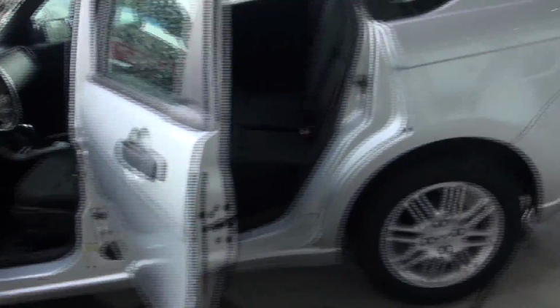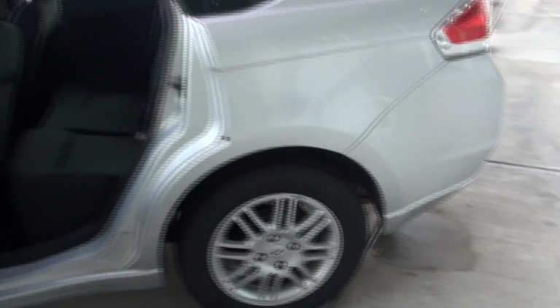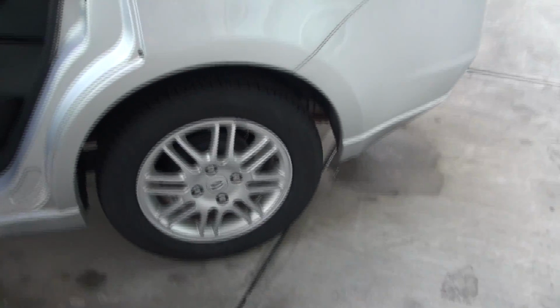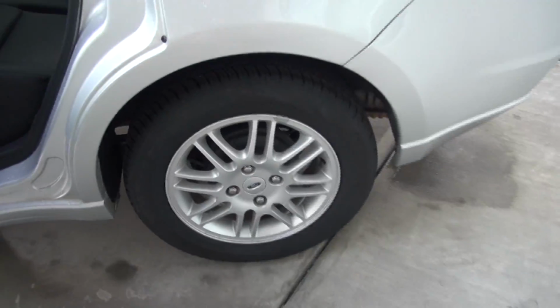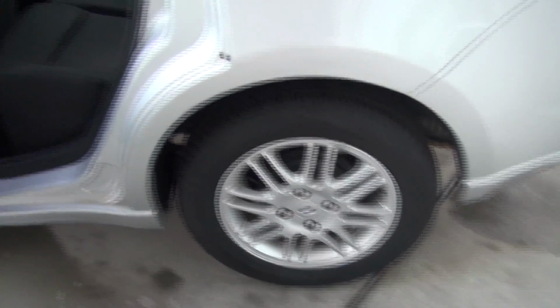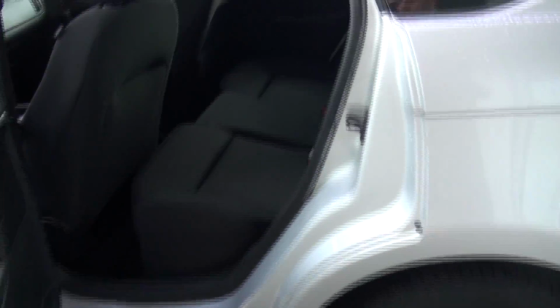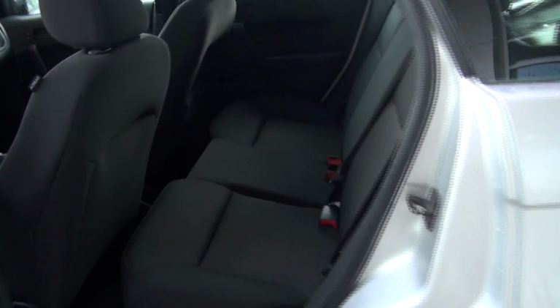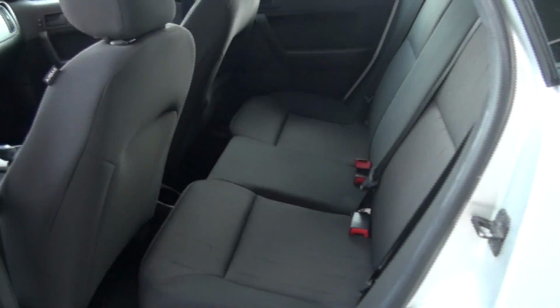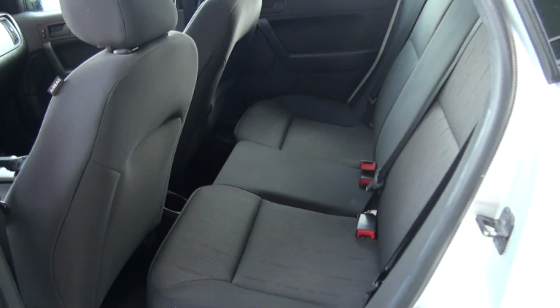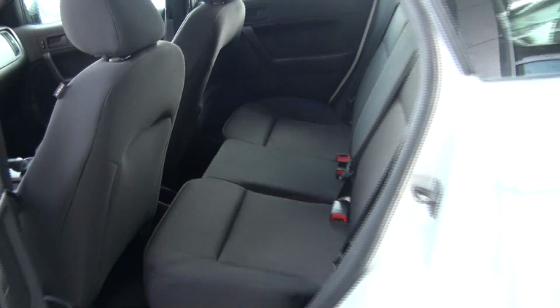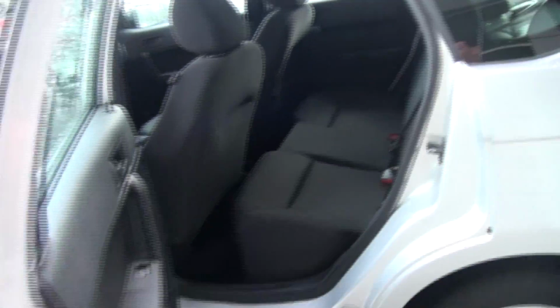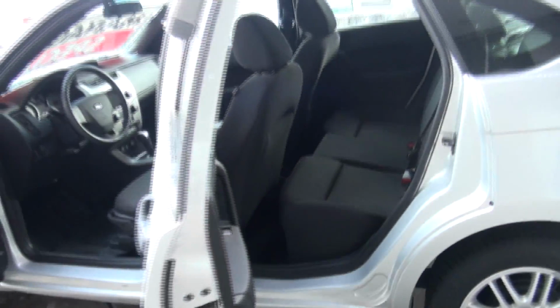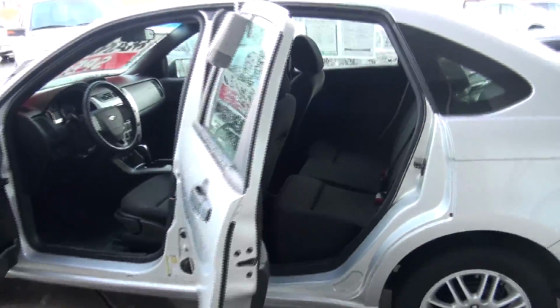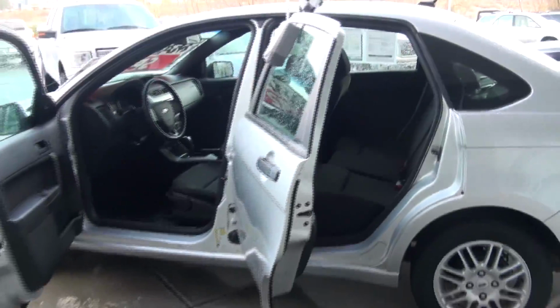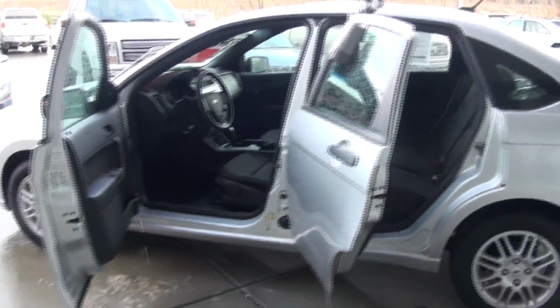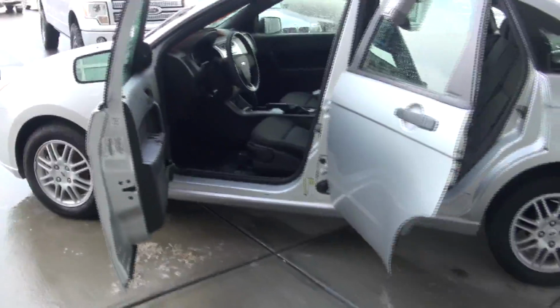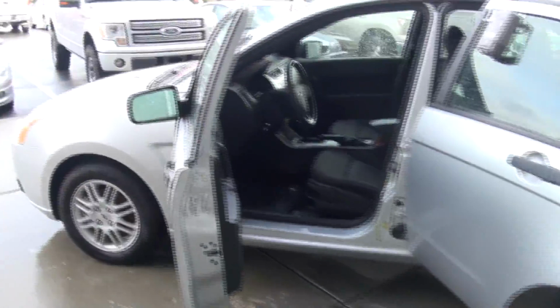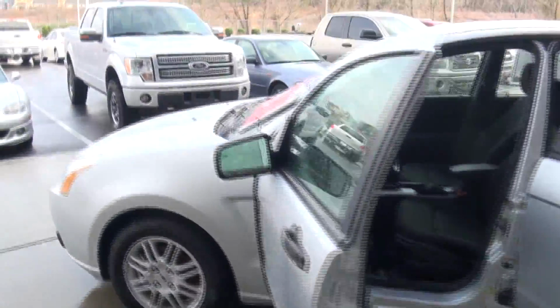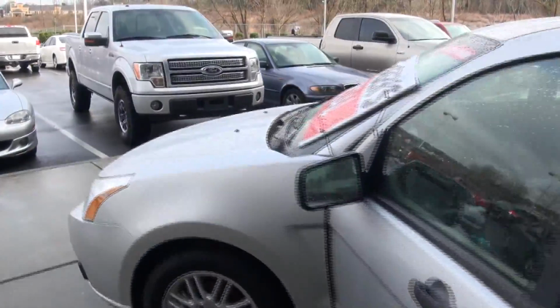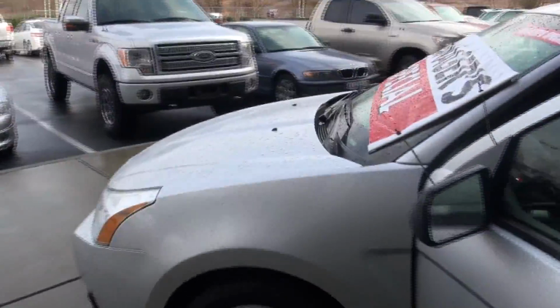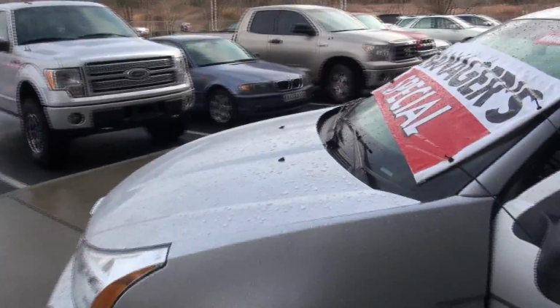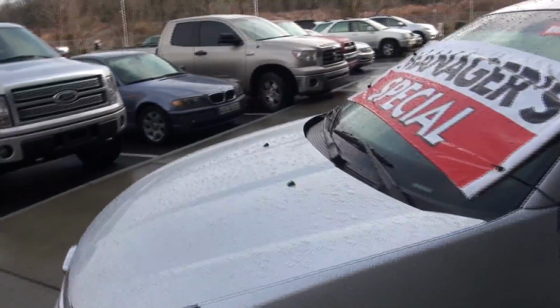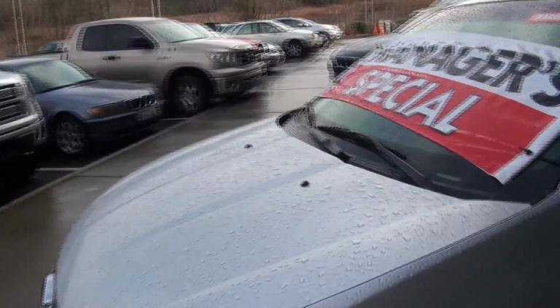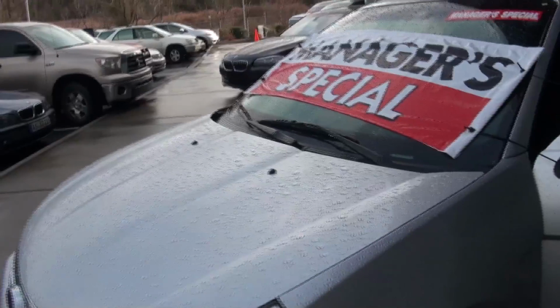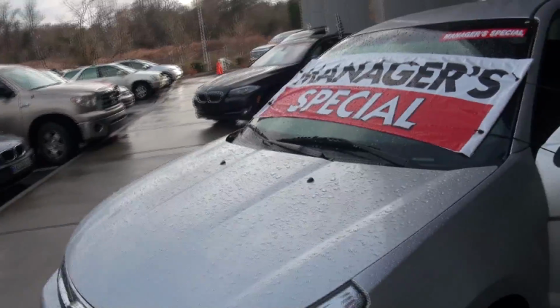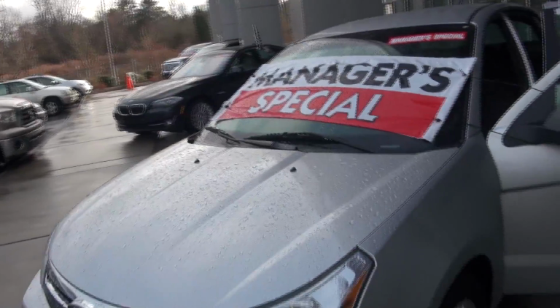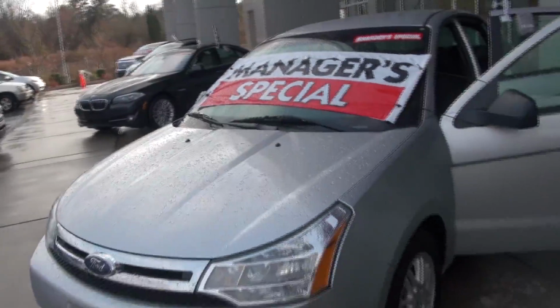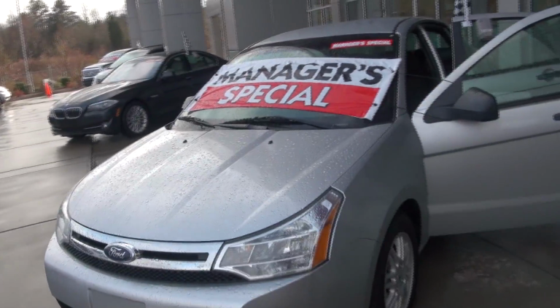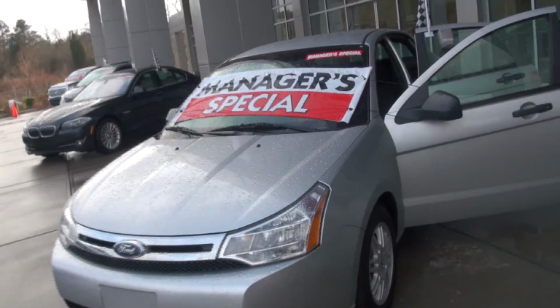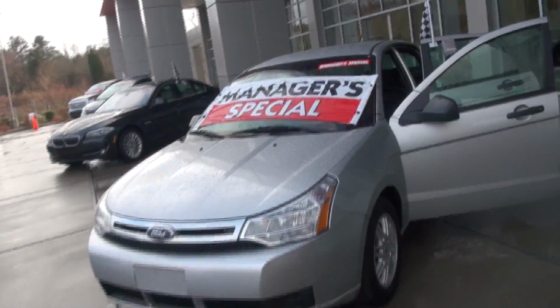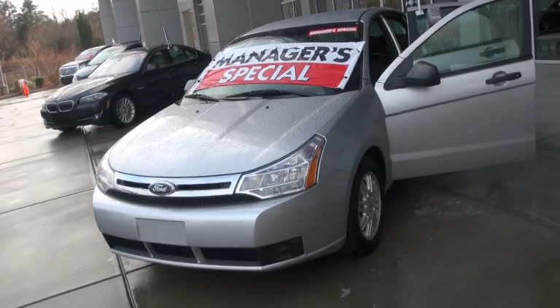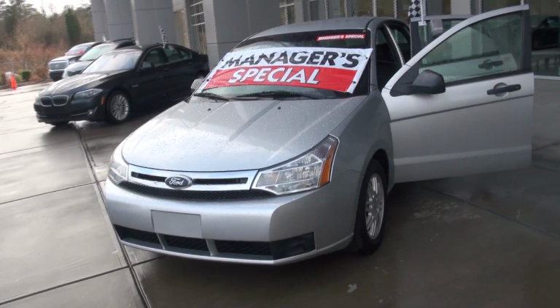Practically new tires, alloy wheels, plenty of room in the back seat. And of course, it's that beautiful Ford Silver color that you're so proud of. Silver is a great color because it stays clean, hides dirt well, and I'll tell you what, this is a great-looking car.